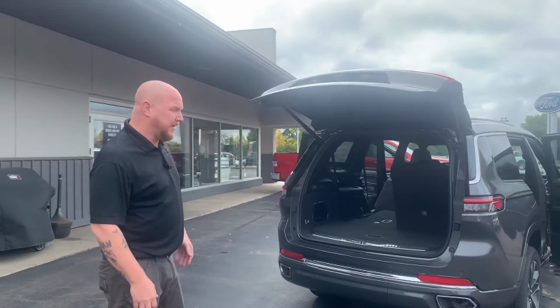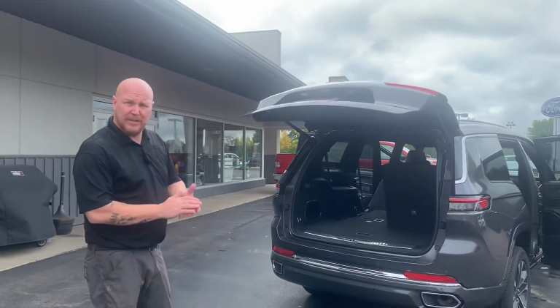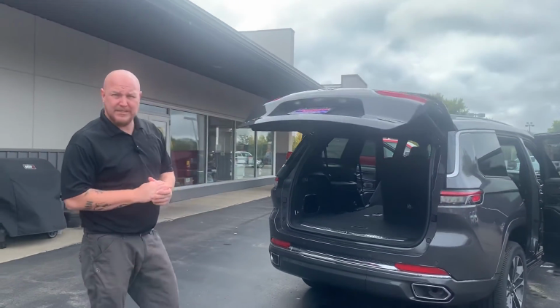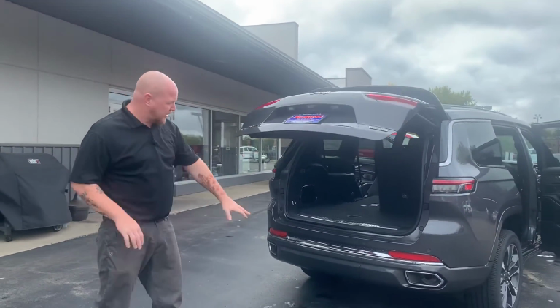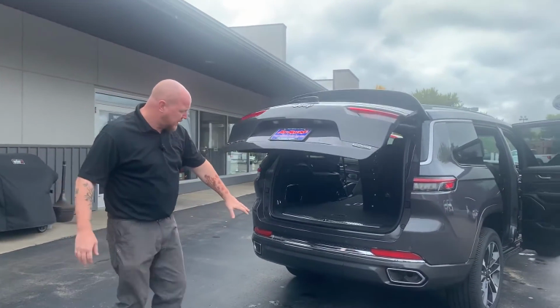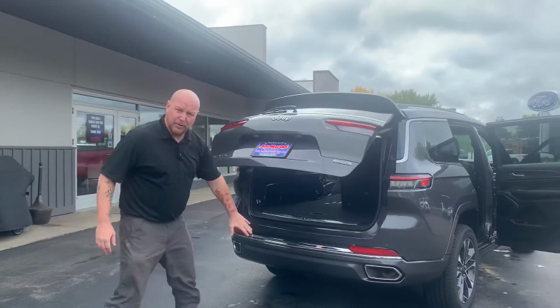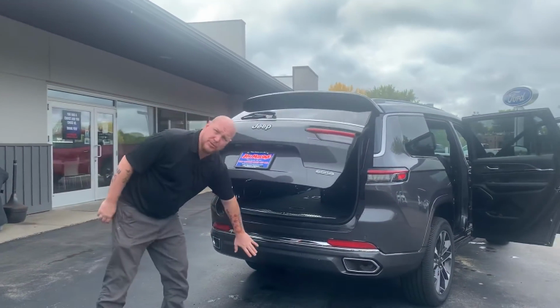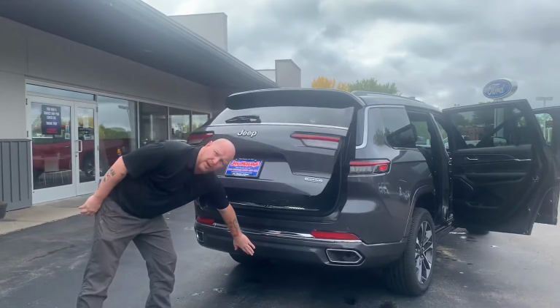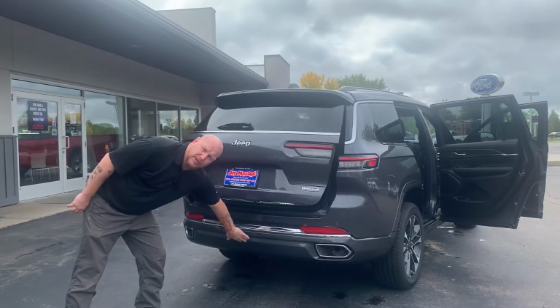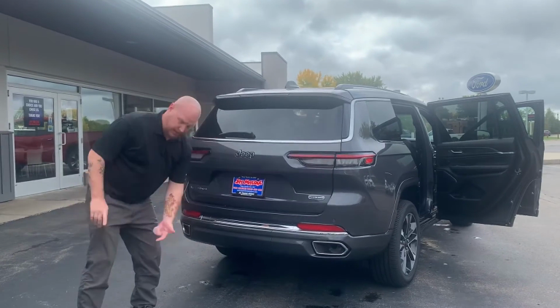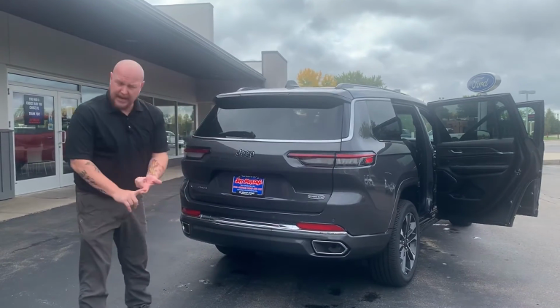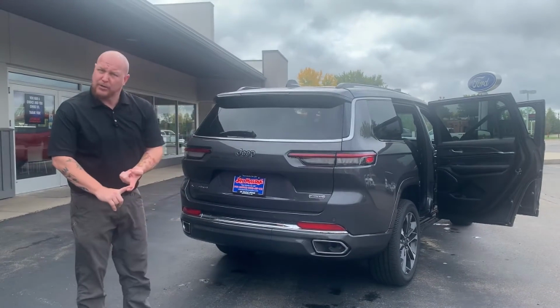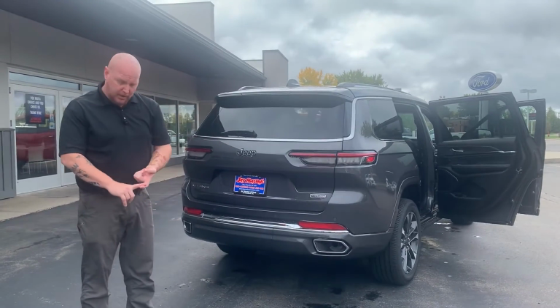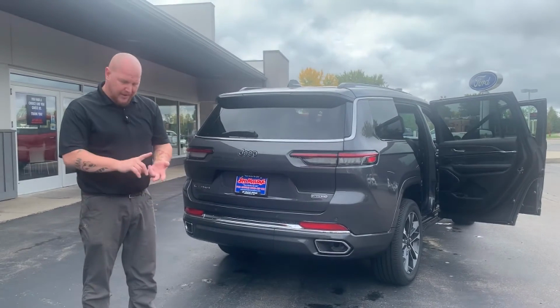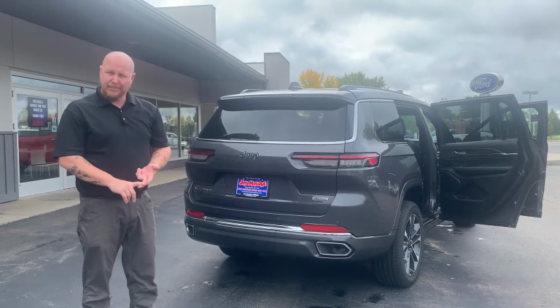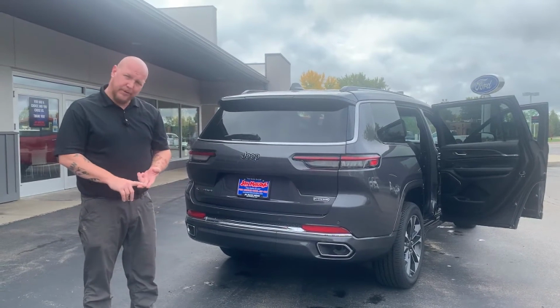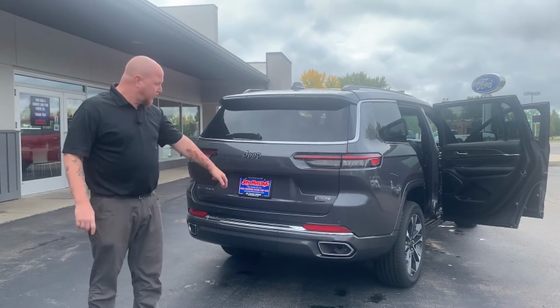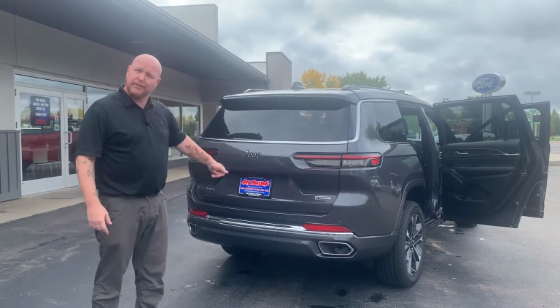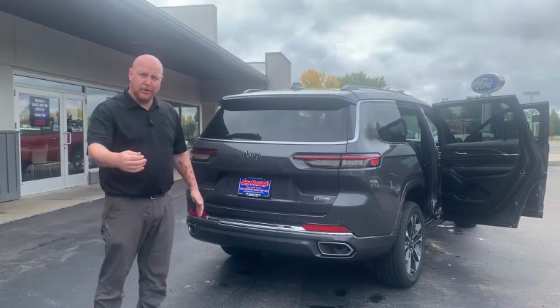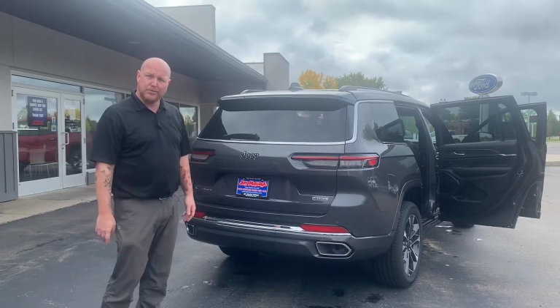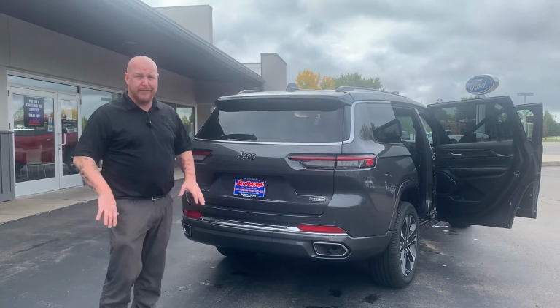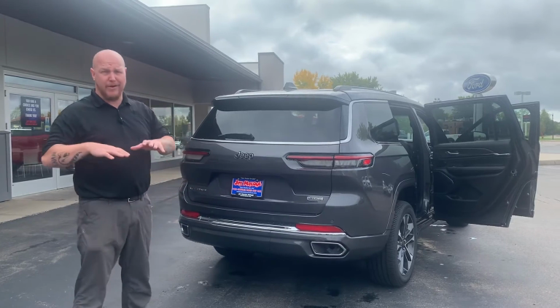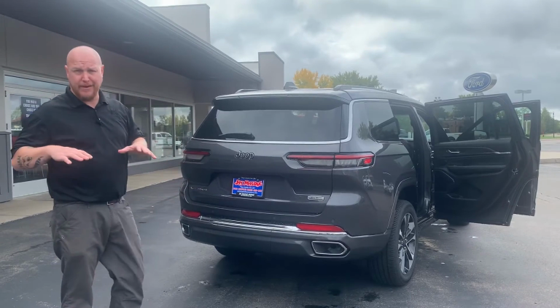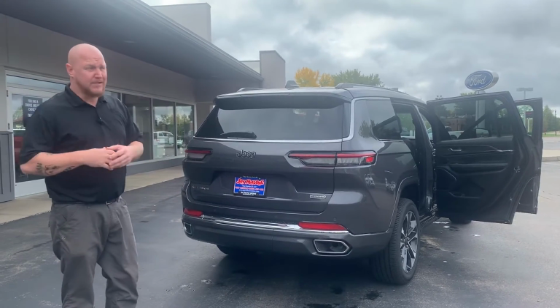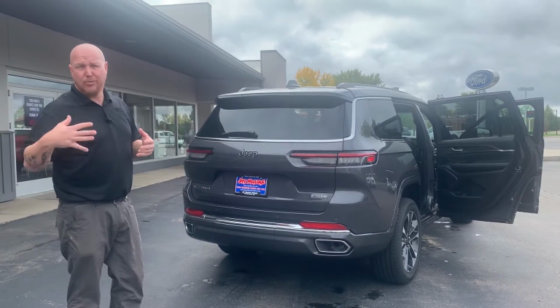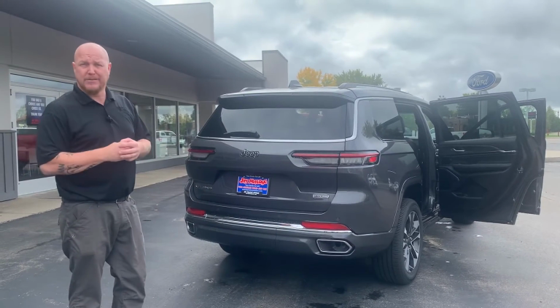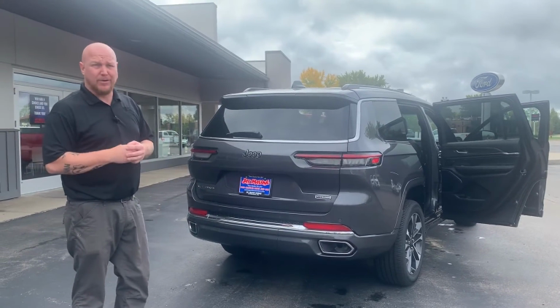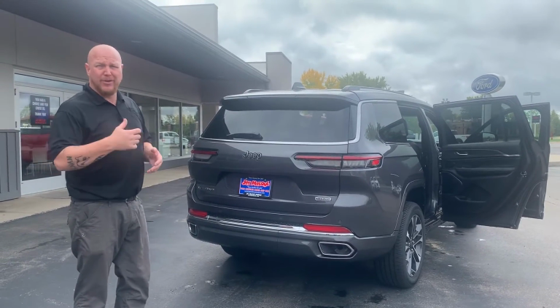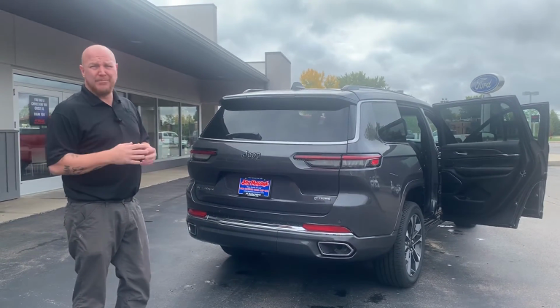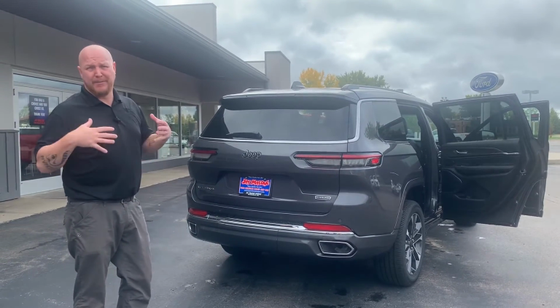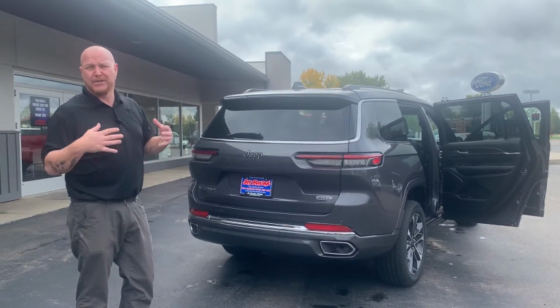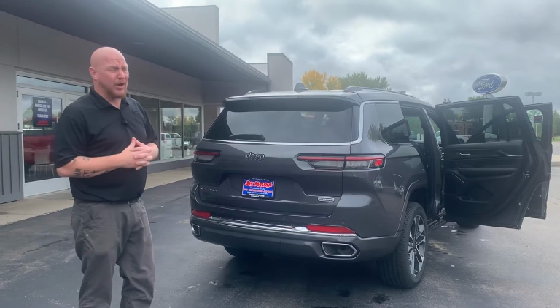One thing that's really nice is this vehicle comes with a hitch, which is located under this cover. It has auto start, panic mode if you need it, and a power liftgate on your remote — so it's very convenient, especially when you're walking out to the vehicle. You can hit any button and it's ready to go.